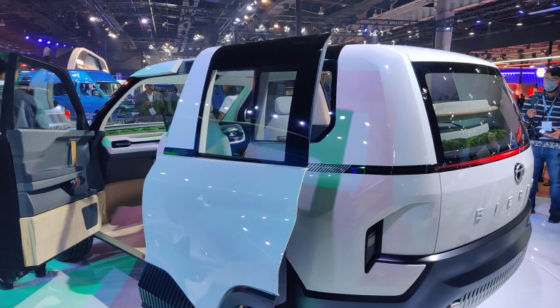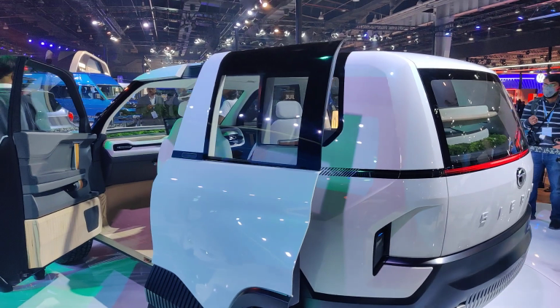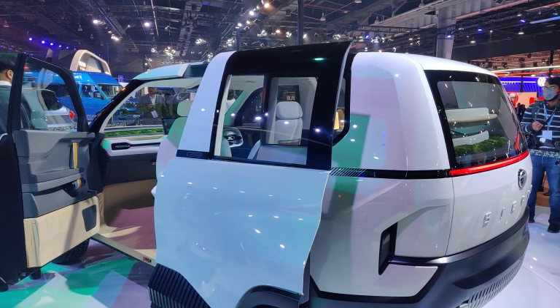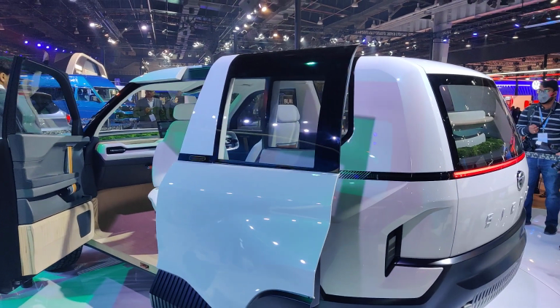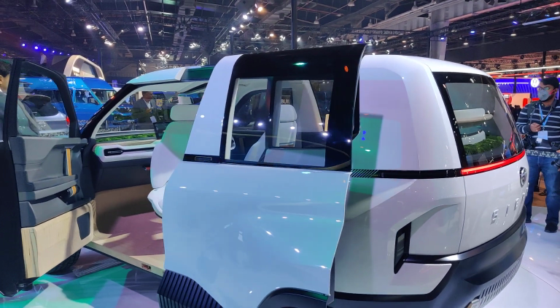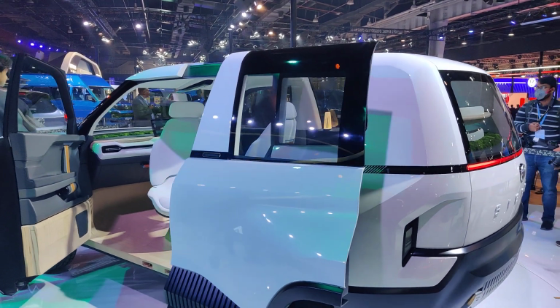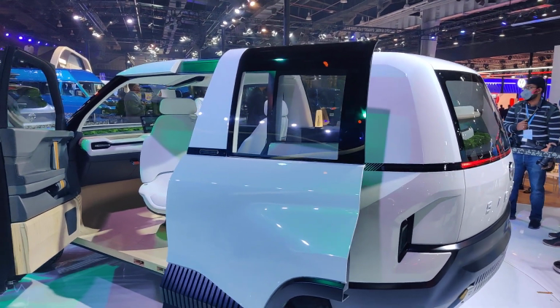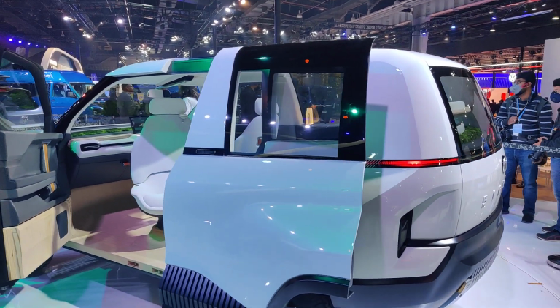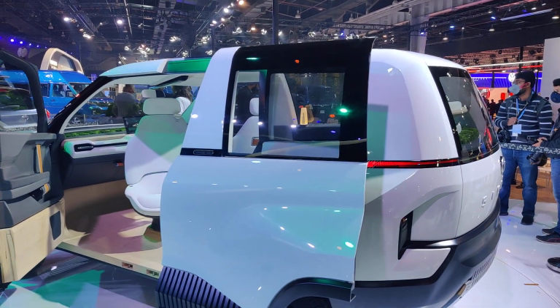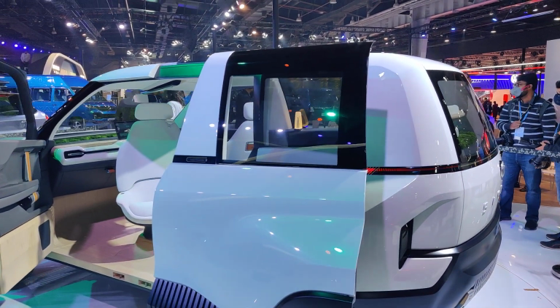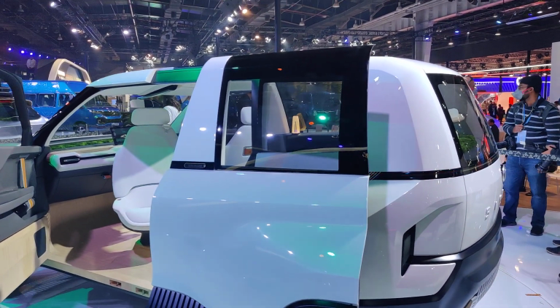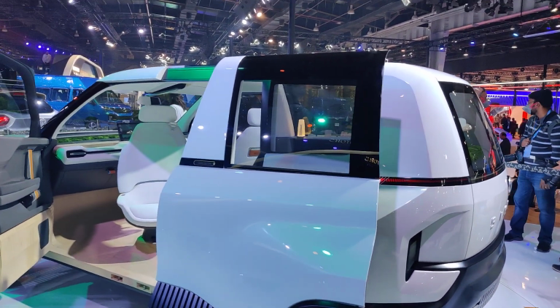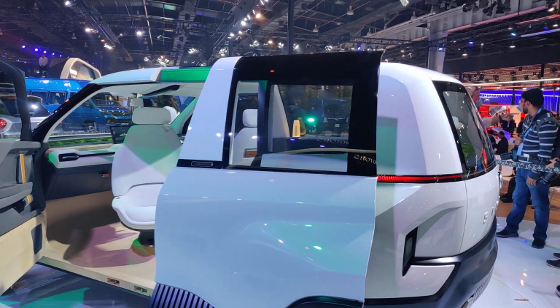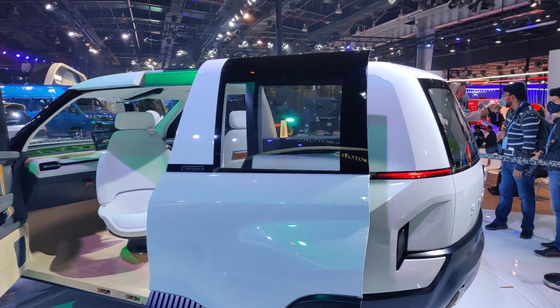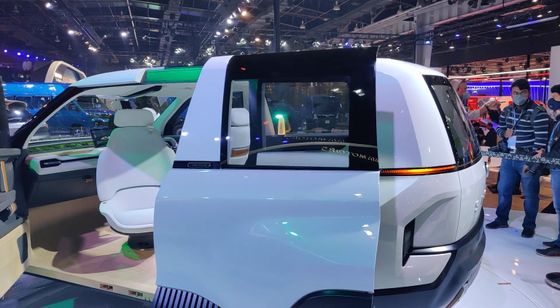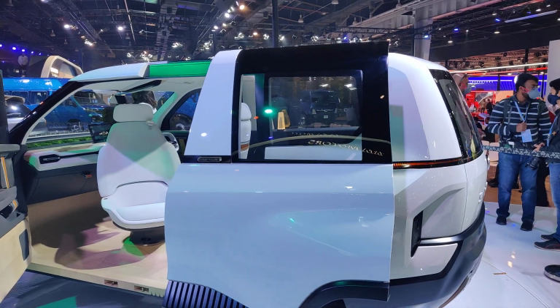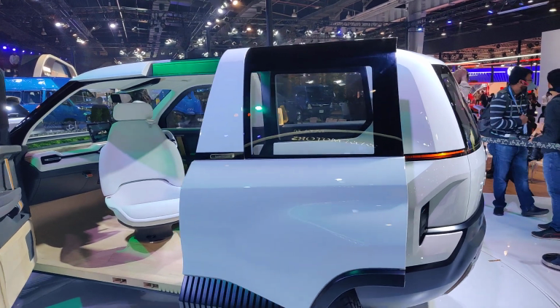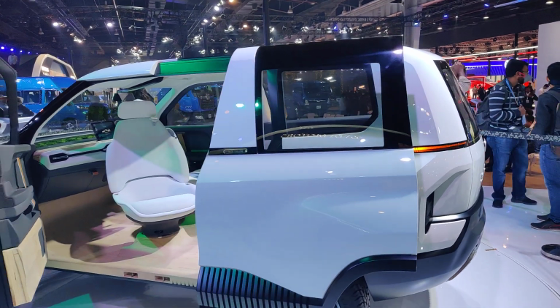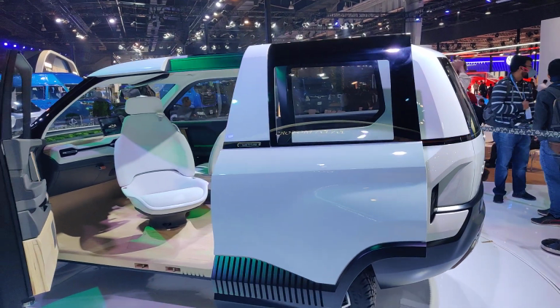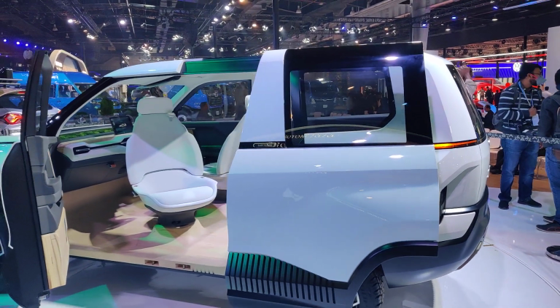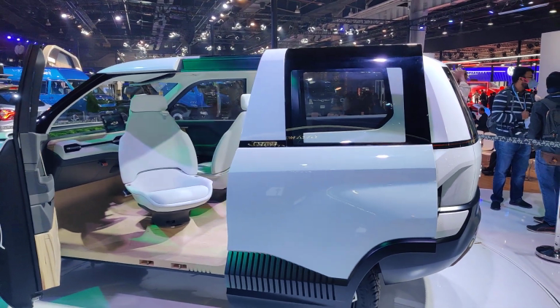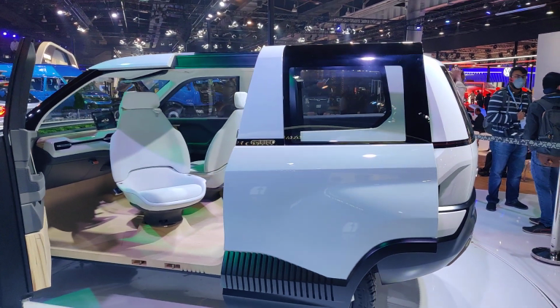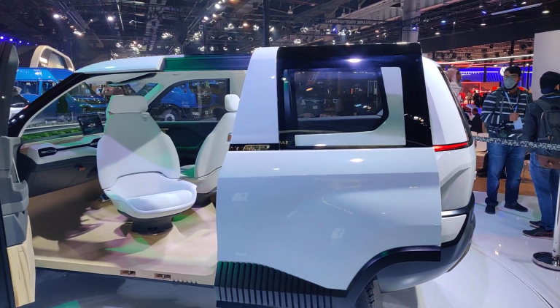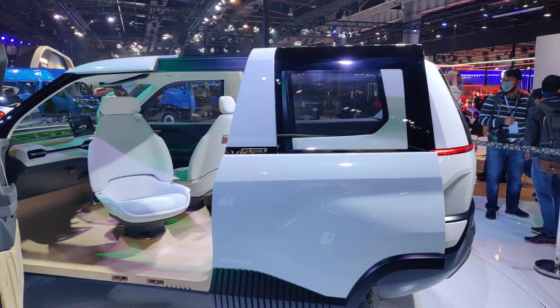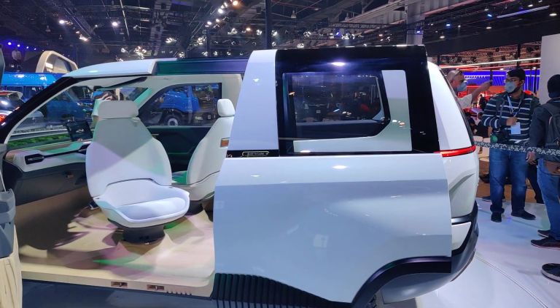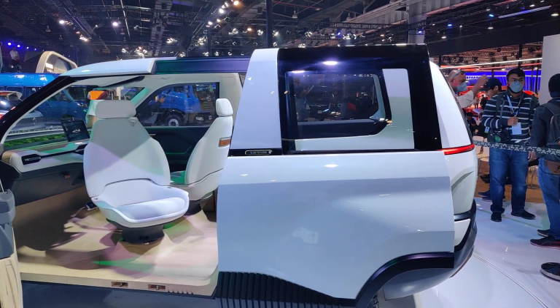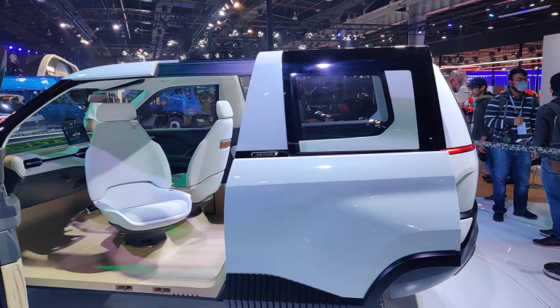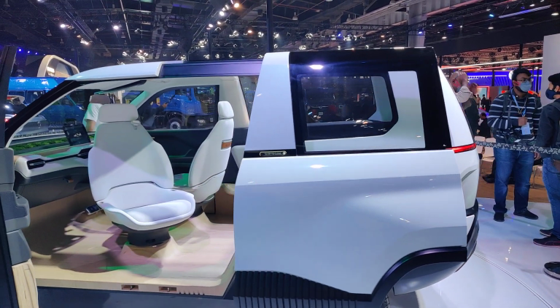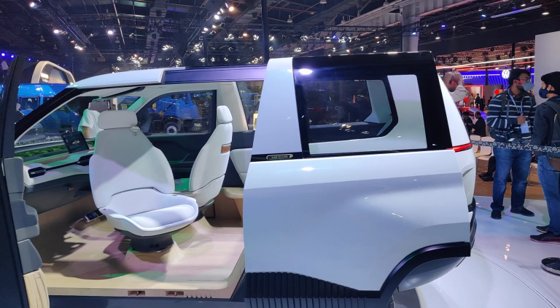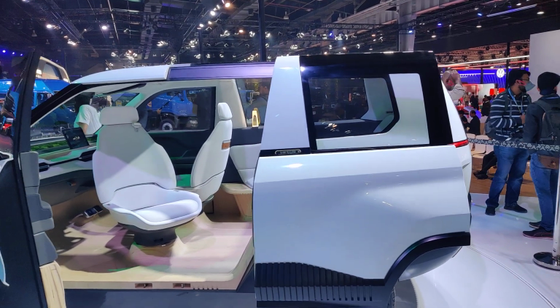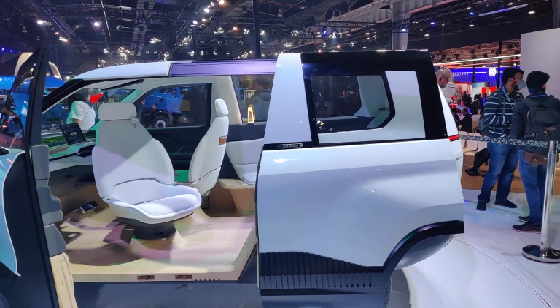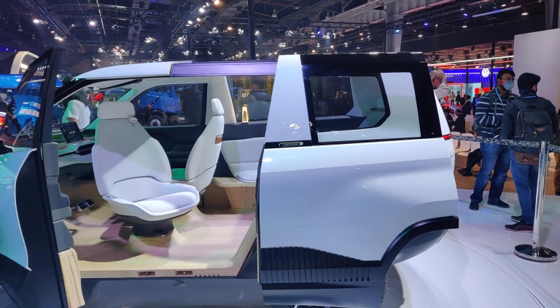Hello guys and welcome to WheelBHP again. Today we are at Tata Motors at Auto Expo 2020. Before we move ahead, do subscribe to the channel and don't forget to press the bell icon.